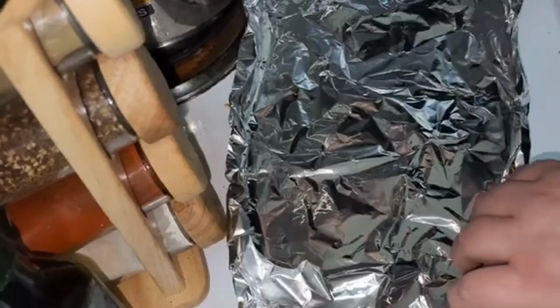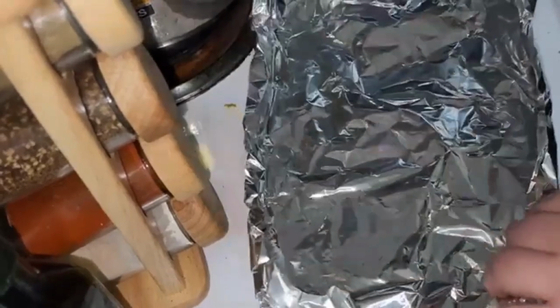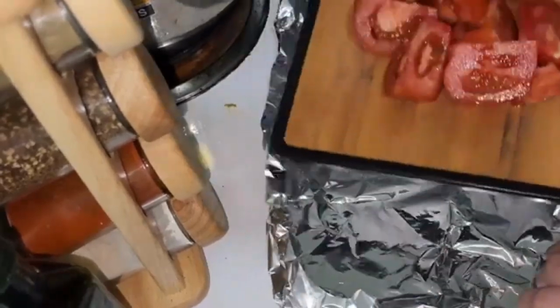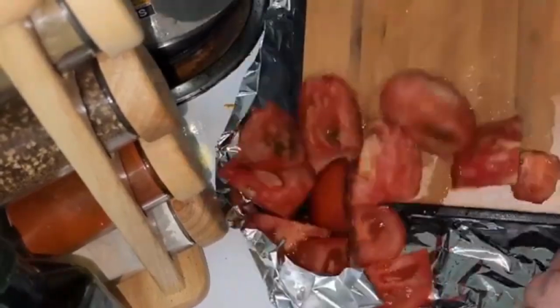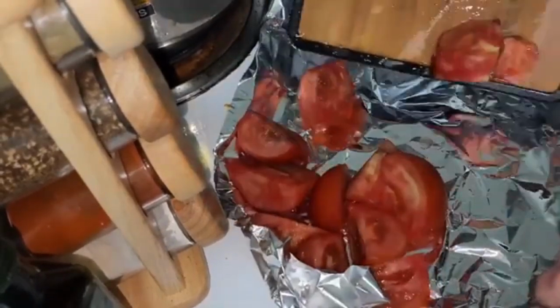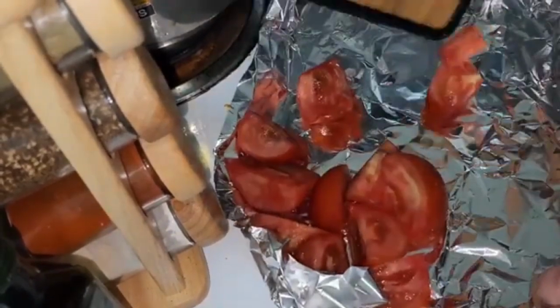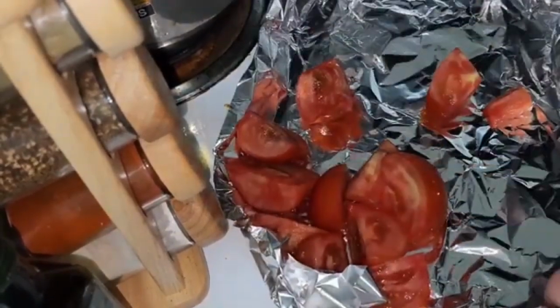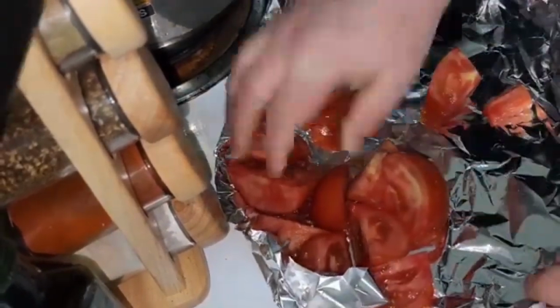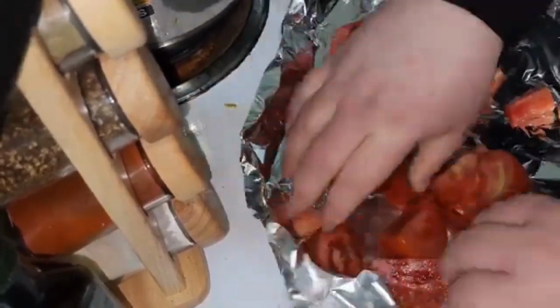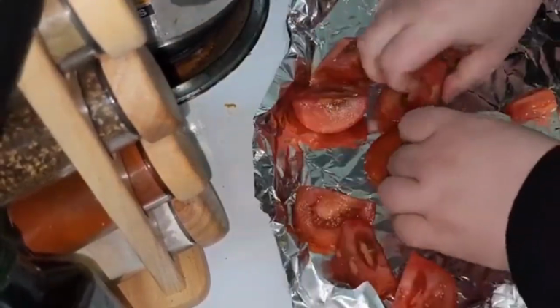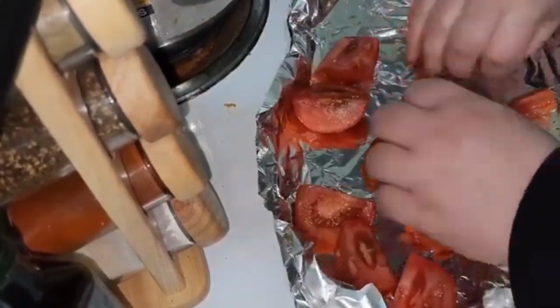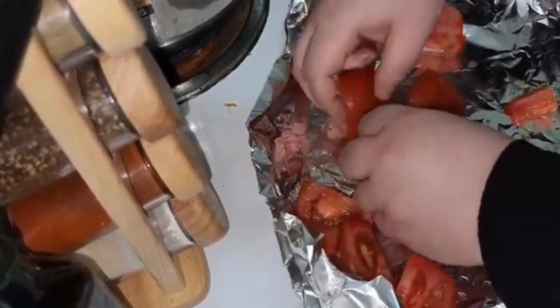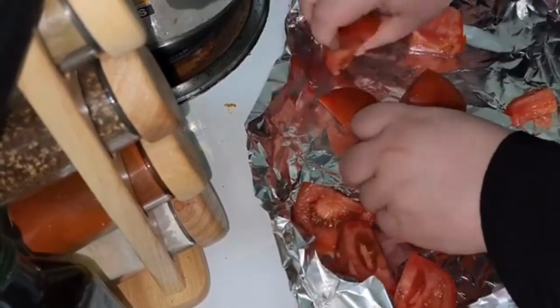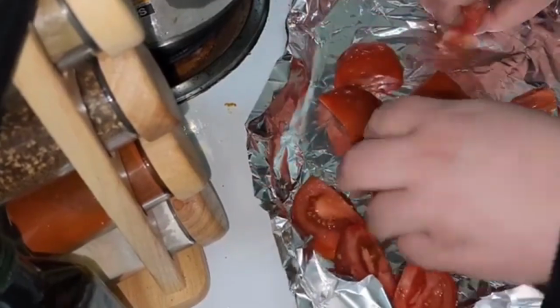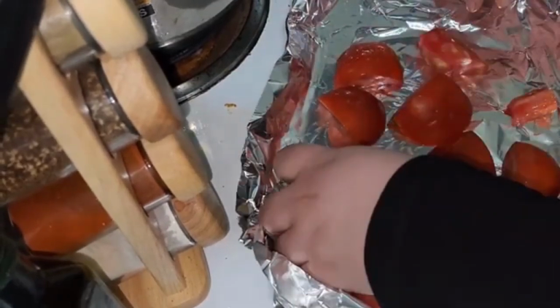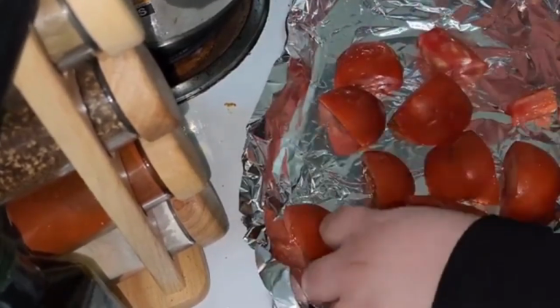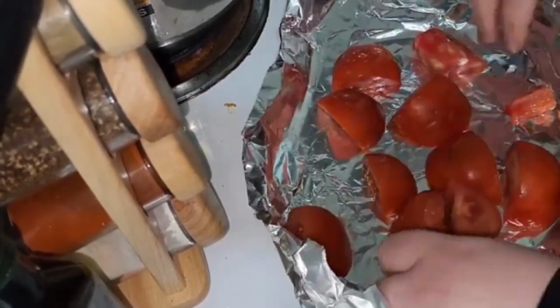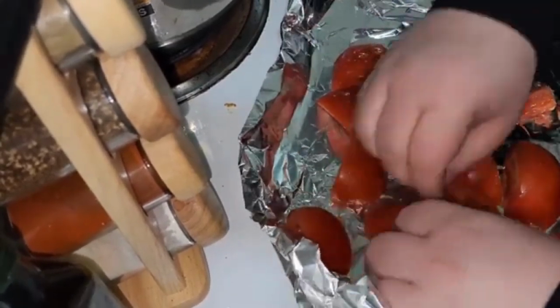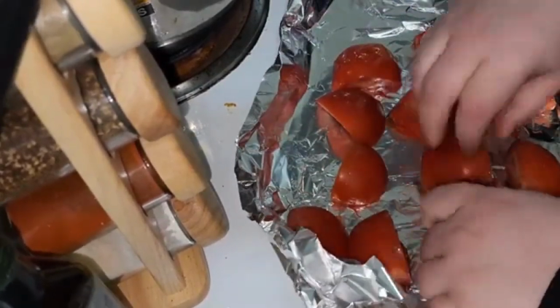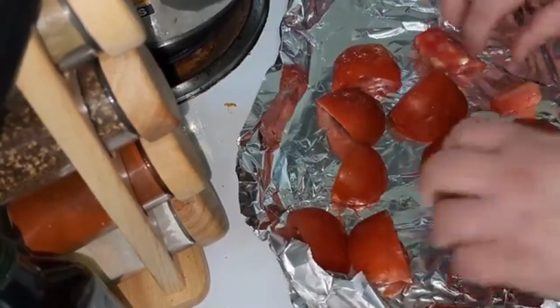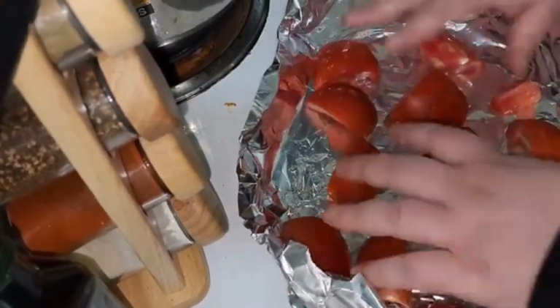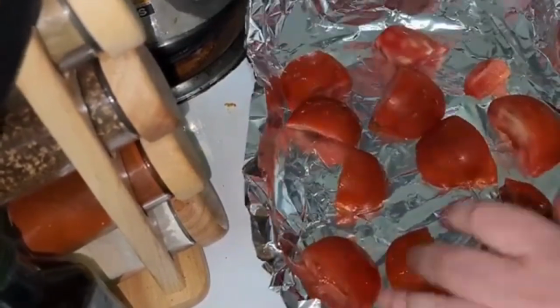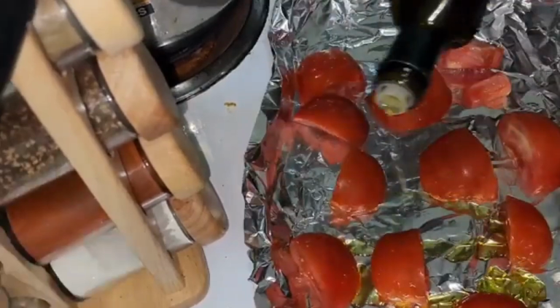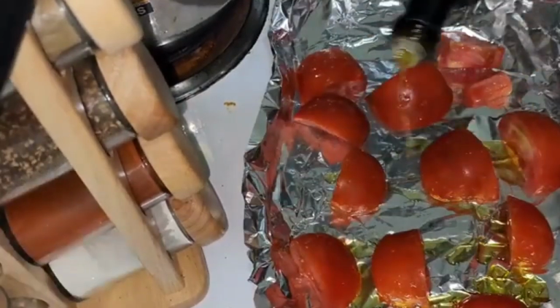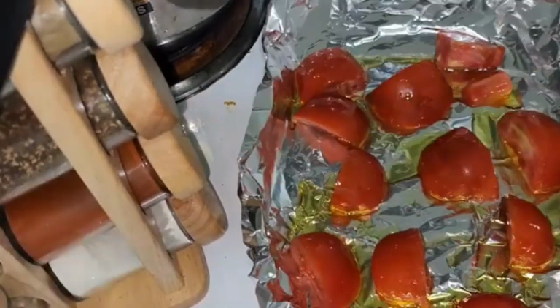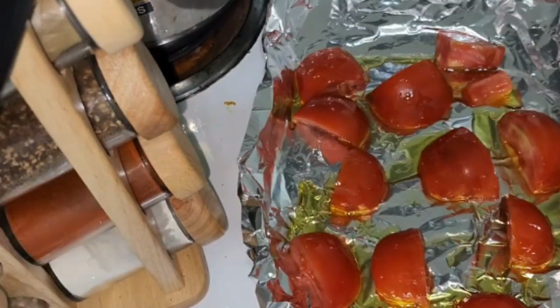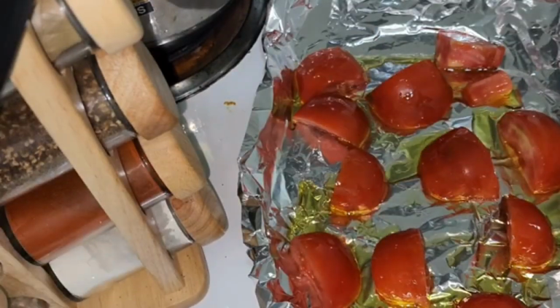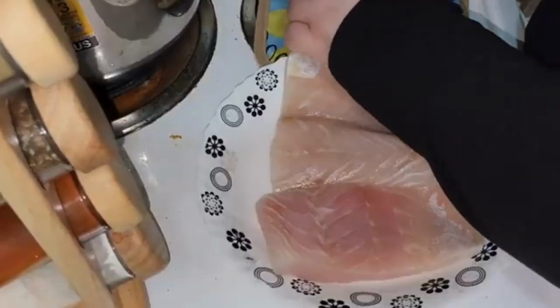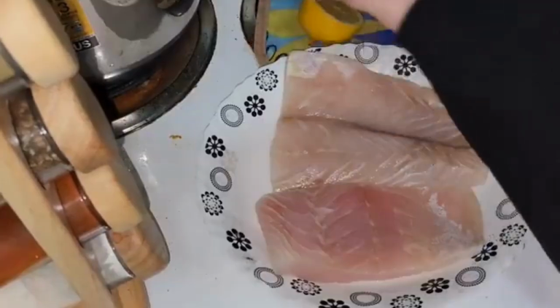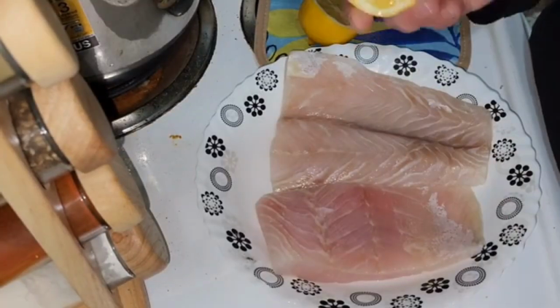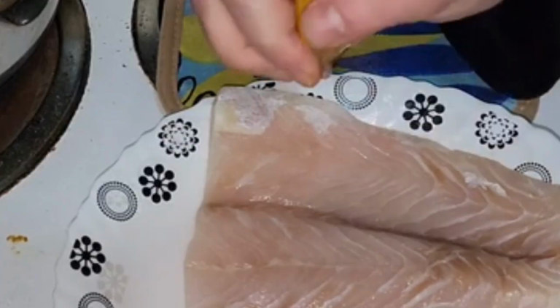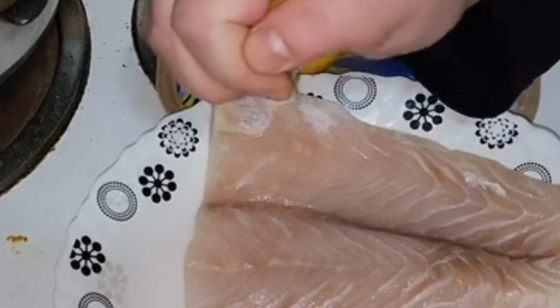I'm going to put the tomatoes on some foil — you can use a baking sheet. I'm going to place them skin side up and put some olive oil, salt, and pepper. I'm also going to make a couple of fish fillets and try to make them in the air fryer.